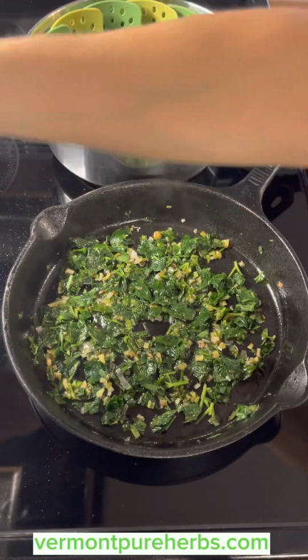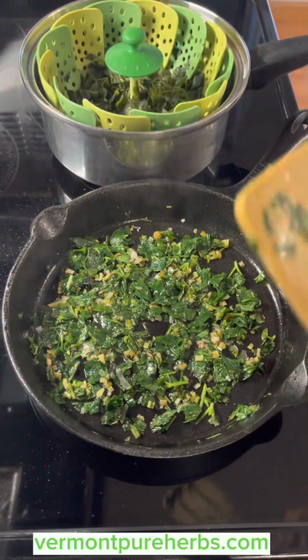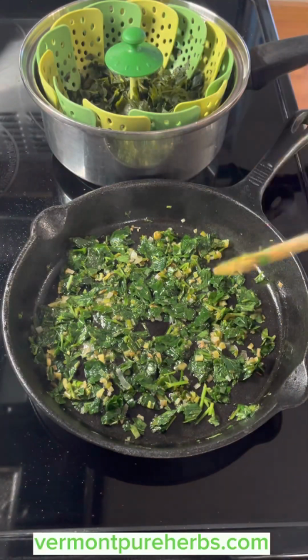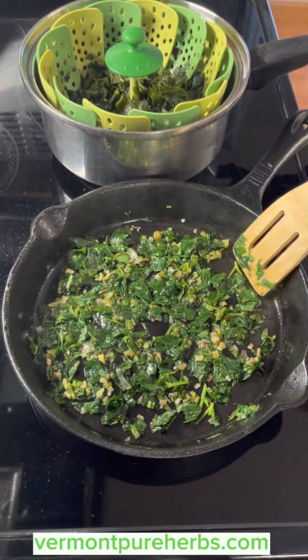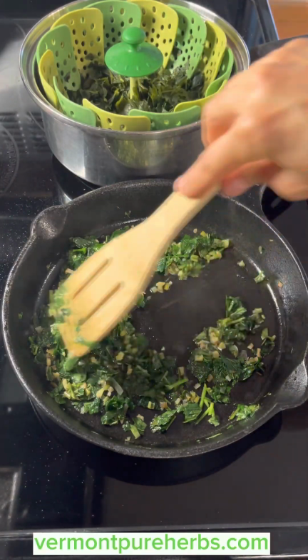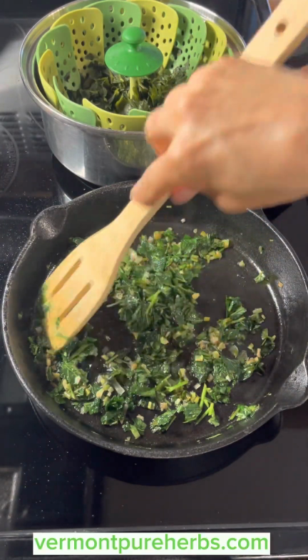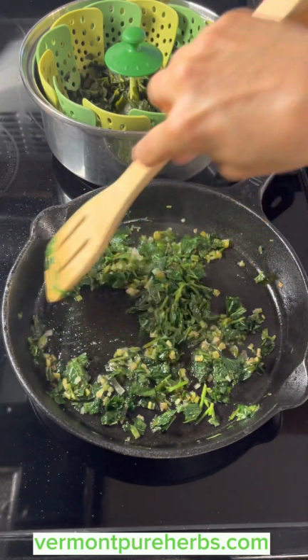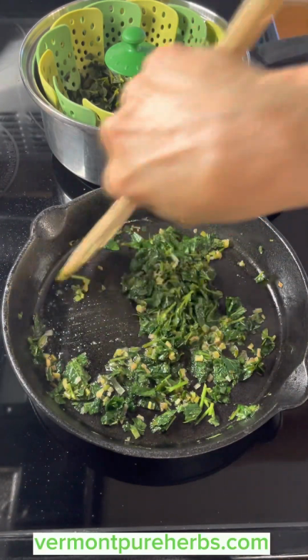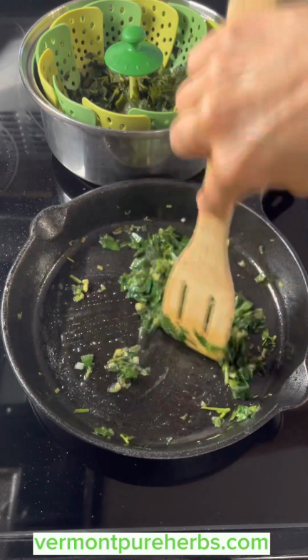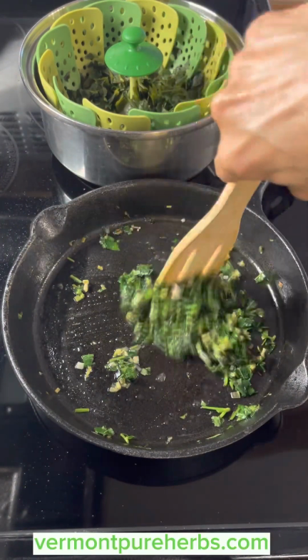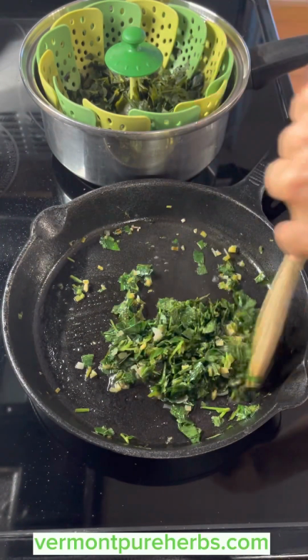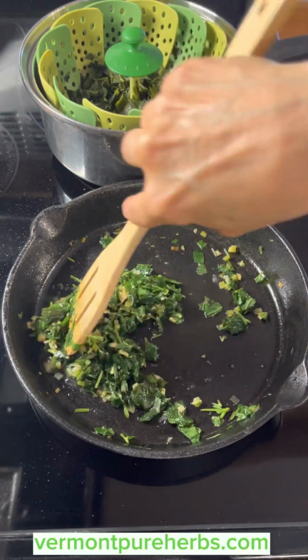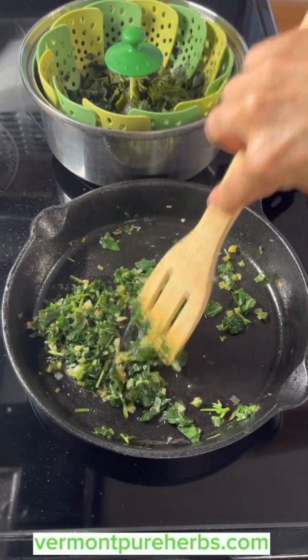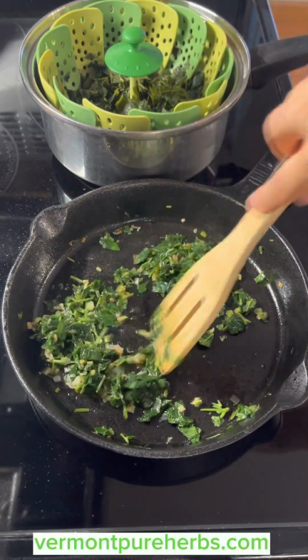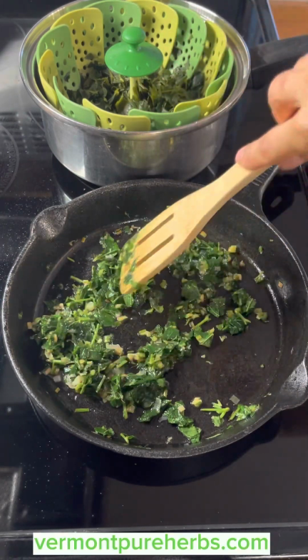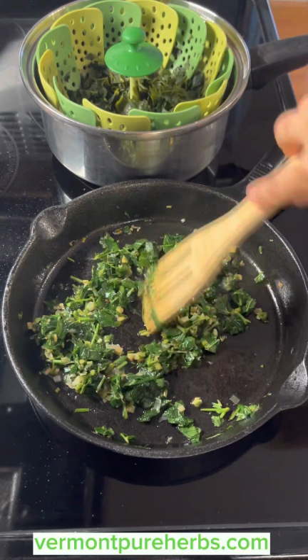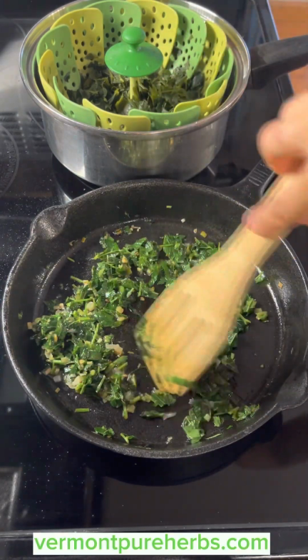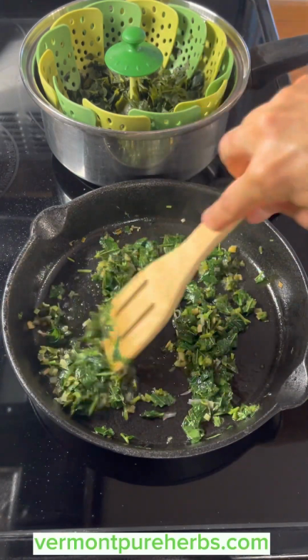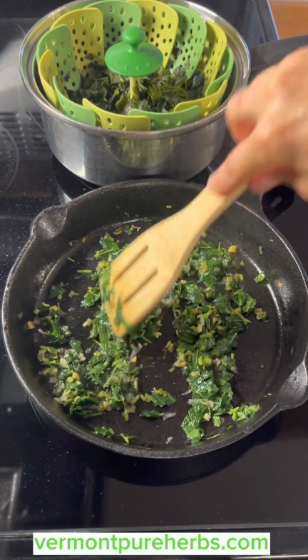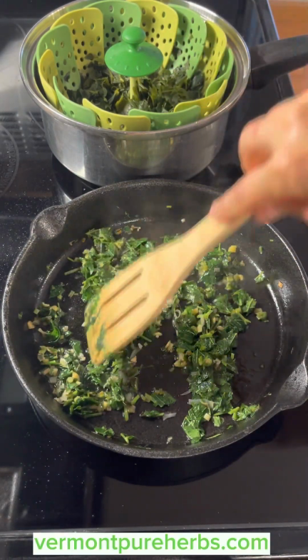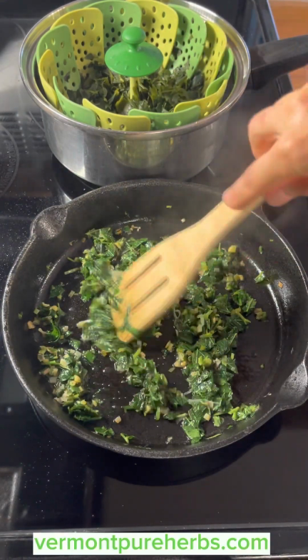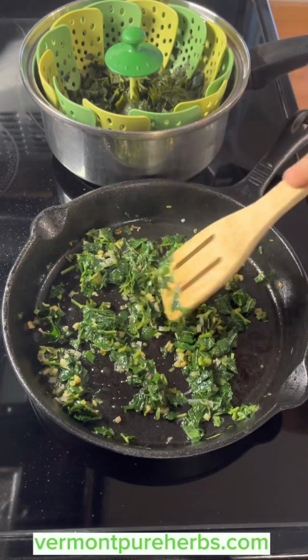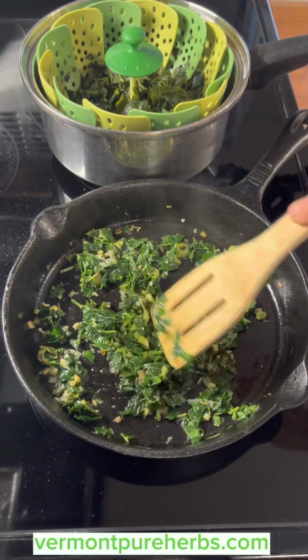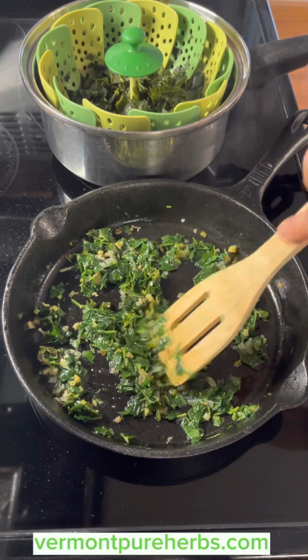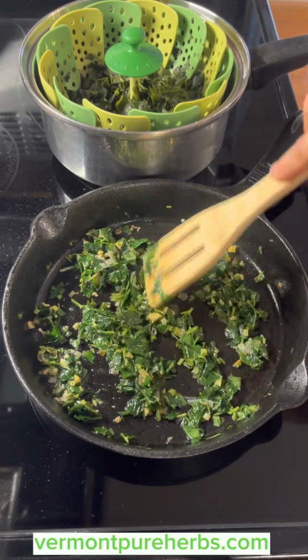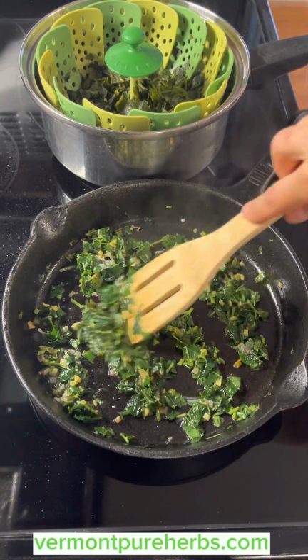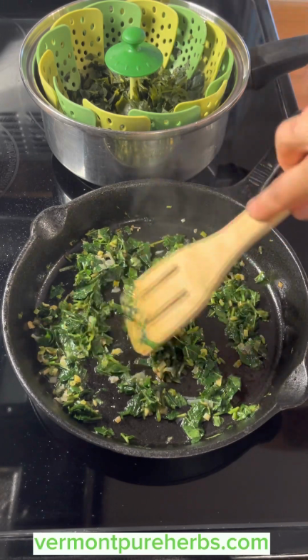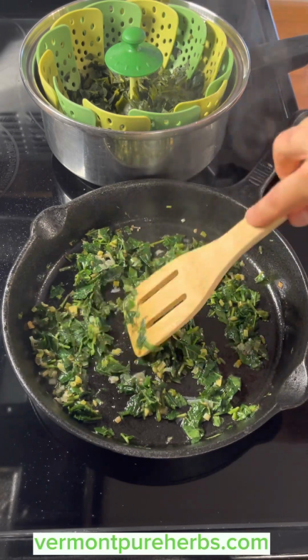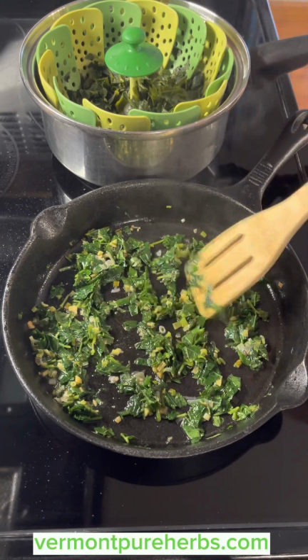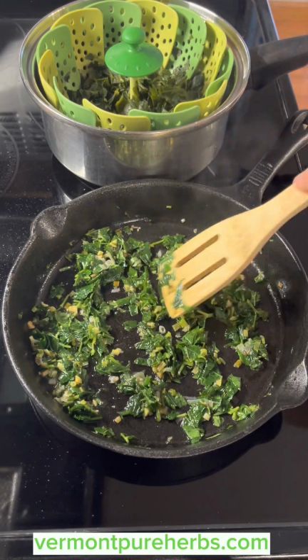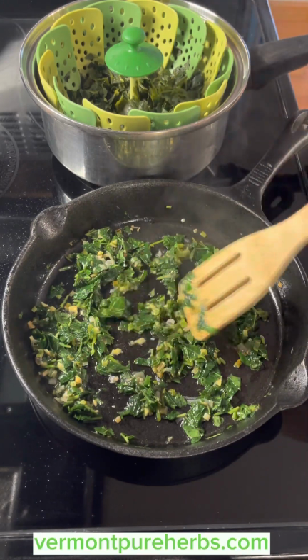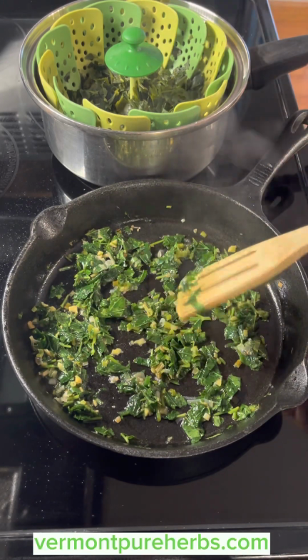At this stage the leaves are getting a little overgrown. It's best to pick them at an earlier stage for drying and for tea. Let me show you the tea in a moment.